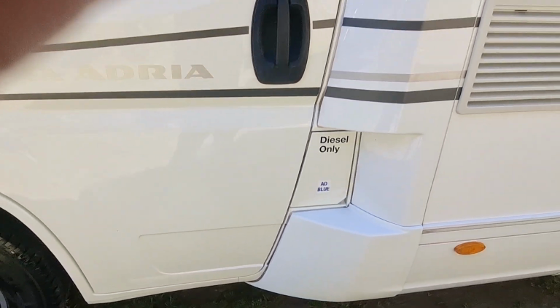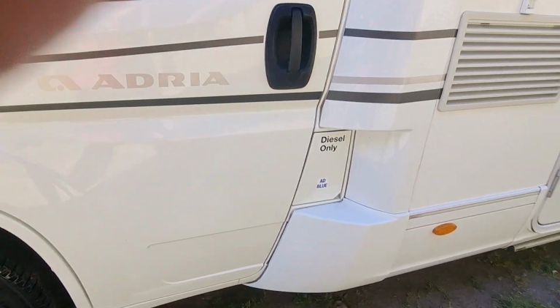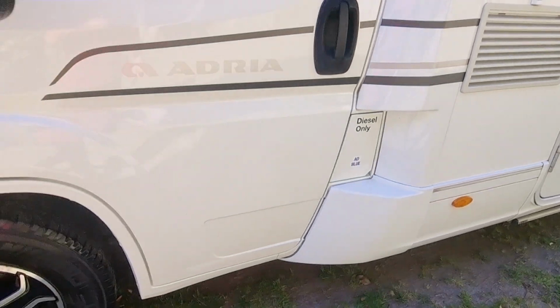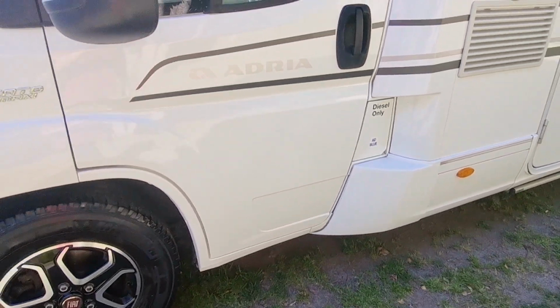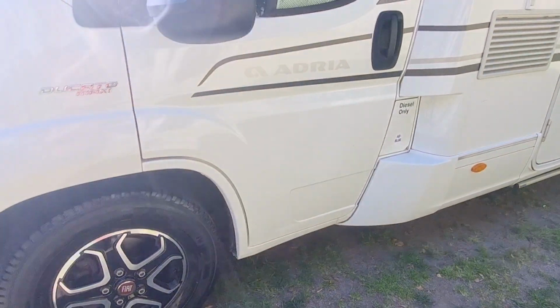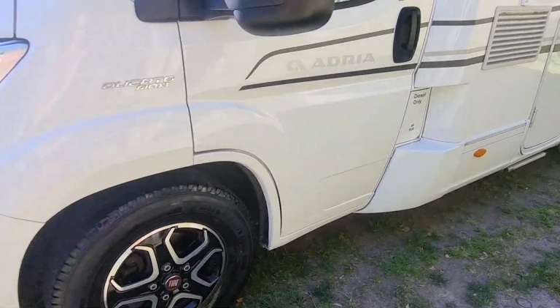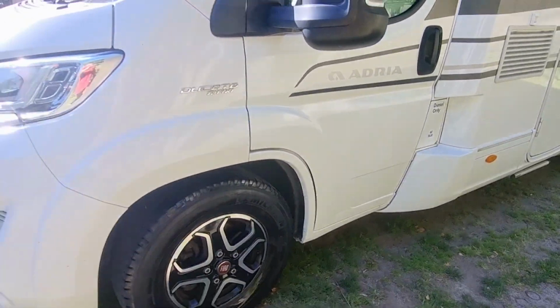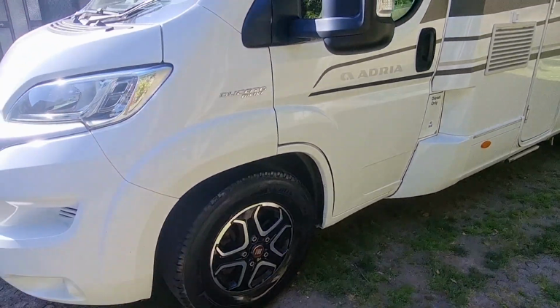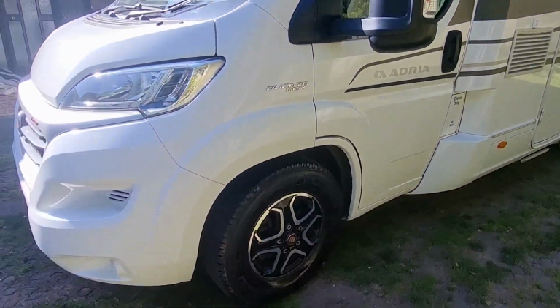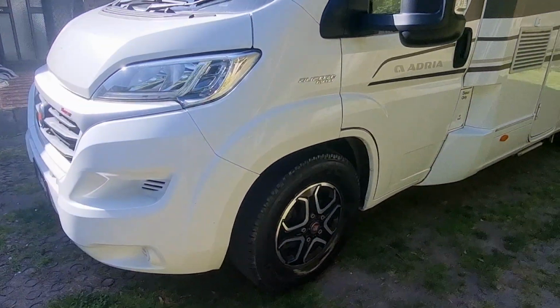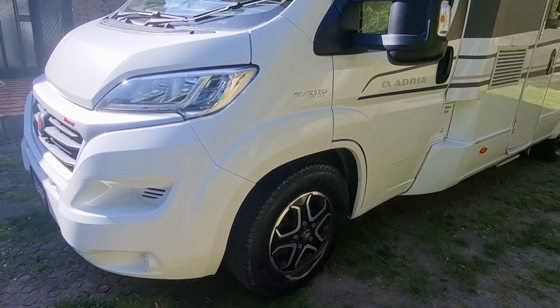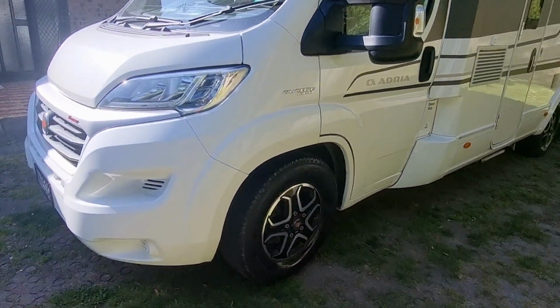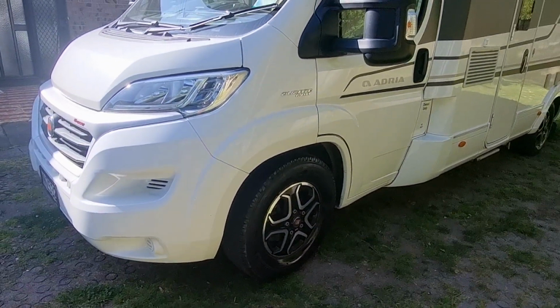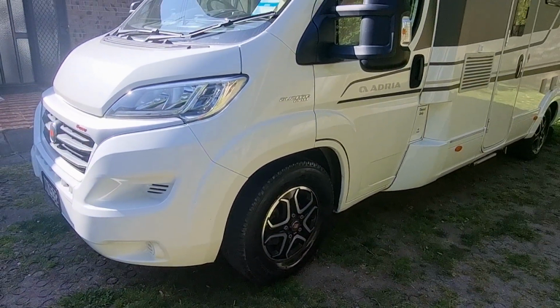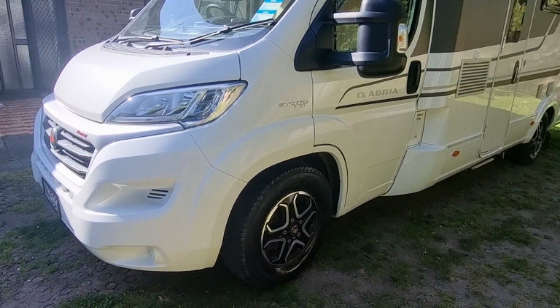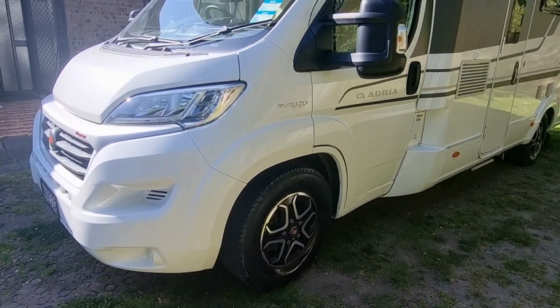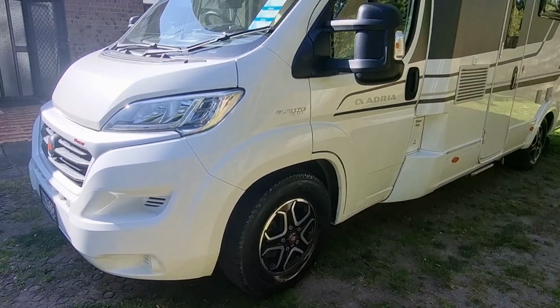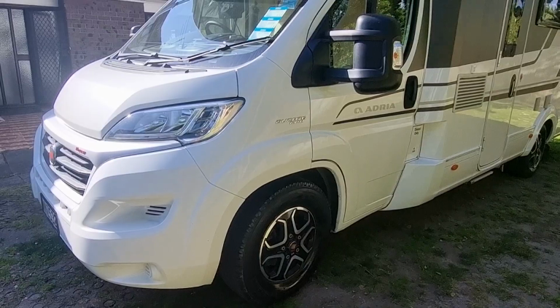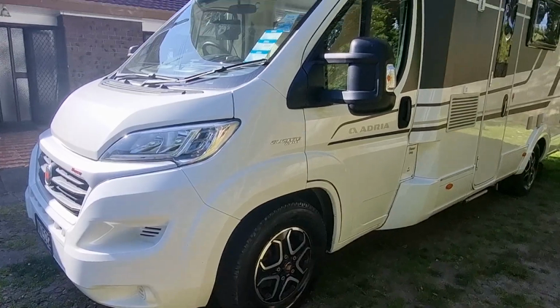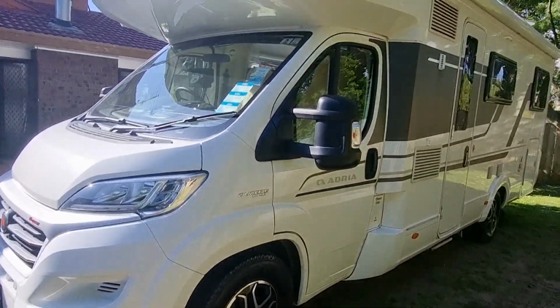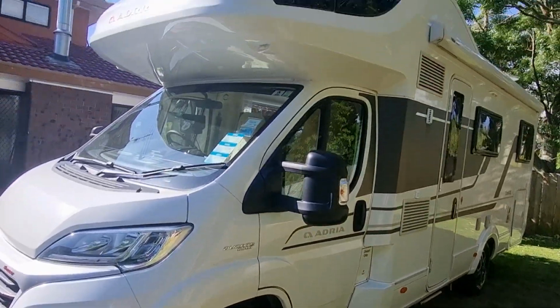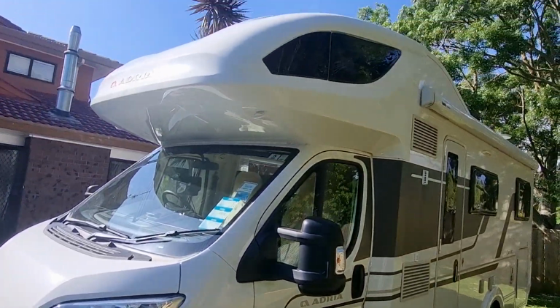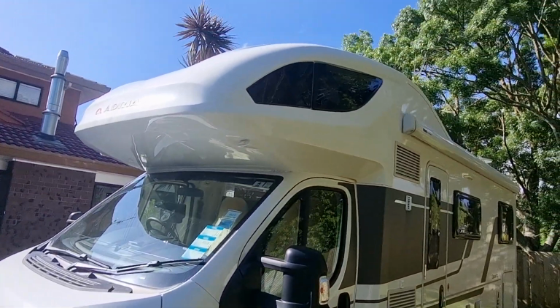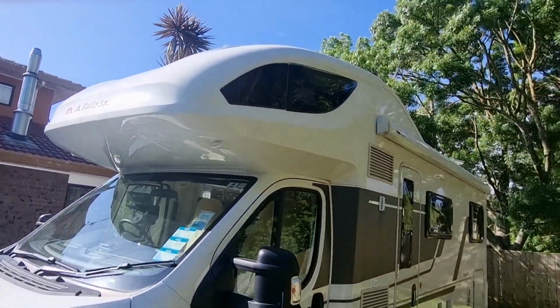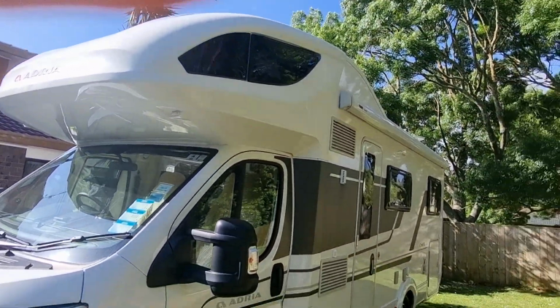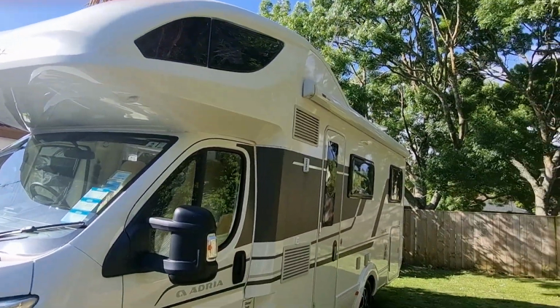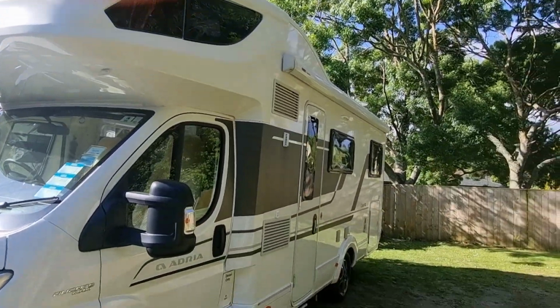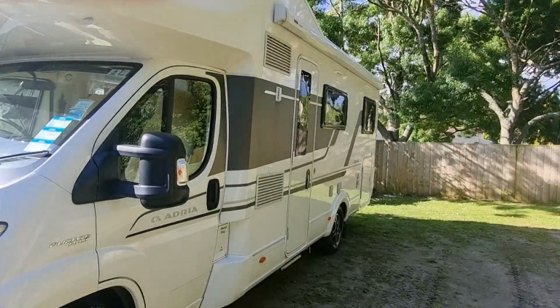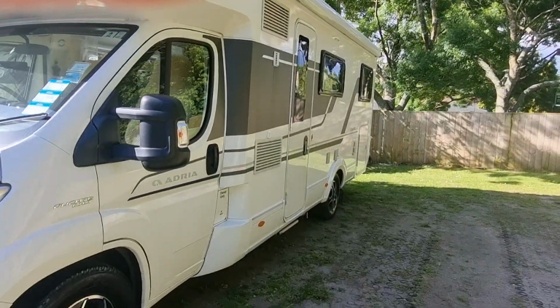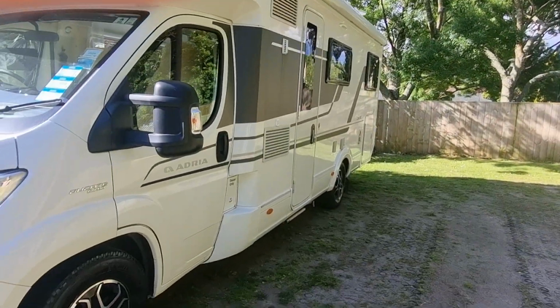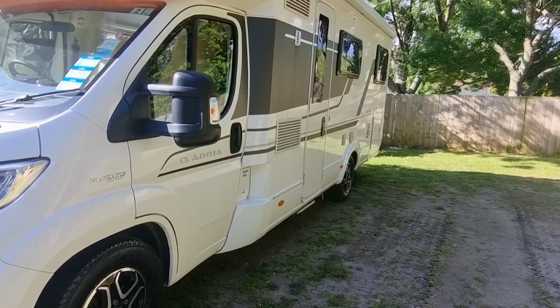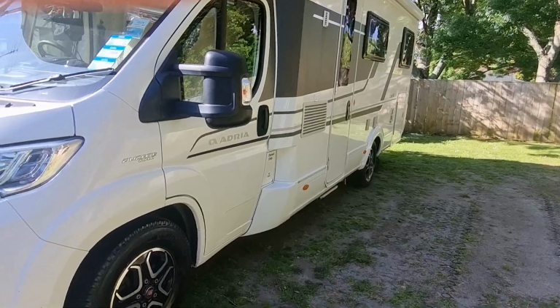And here we are, back at the start at the passenger side at the front of this beautiful example of a luxury motorhome. Enjoy your trip!